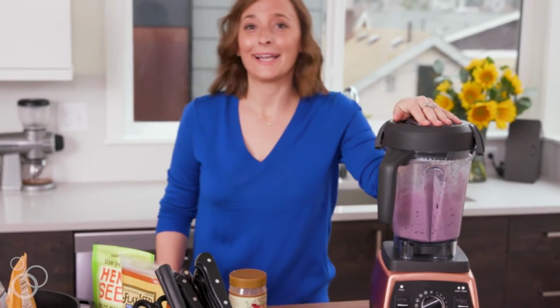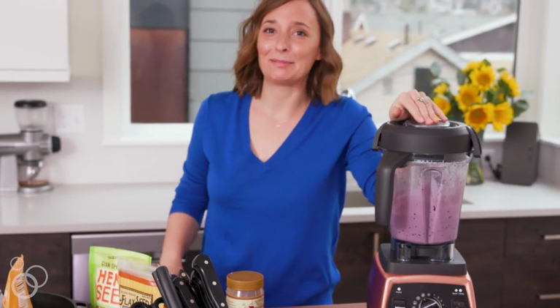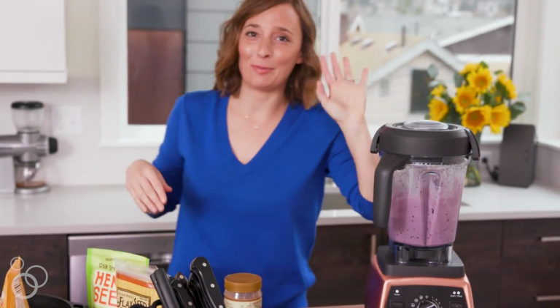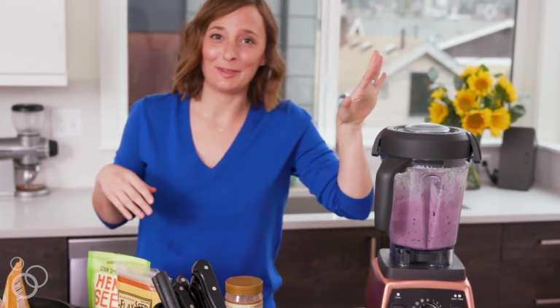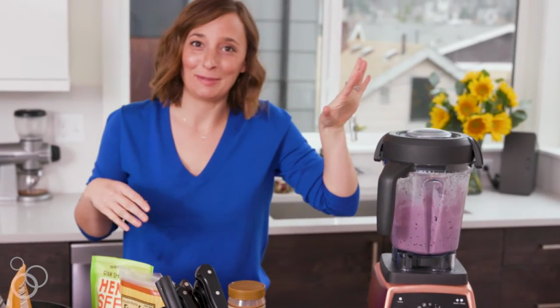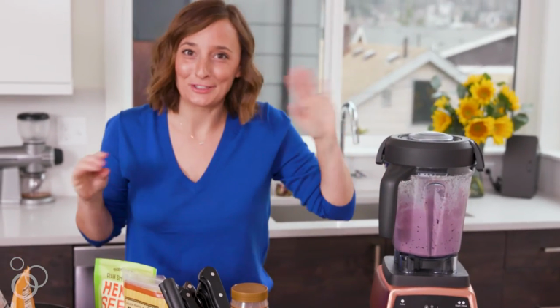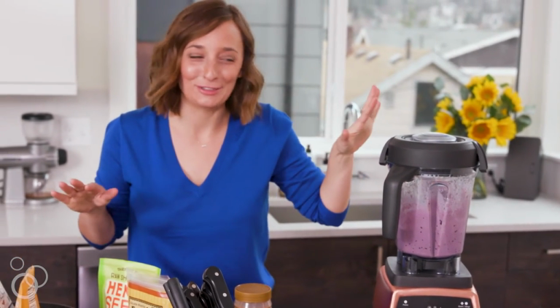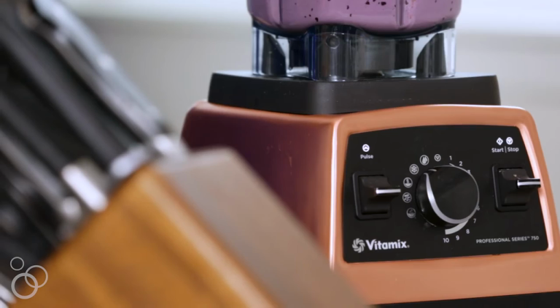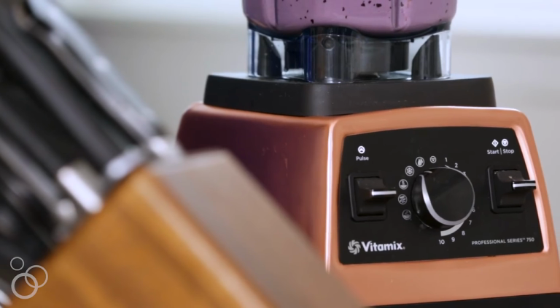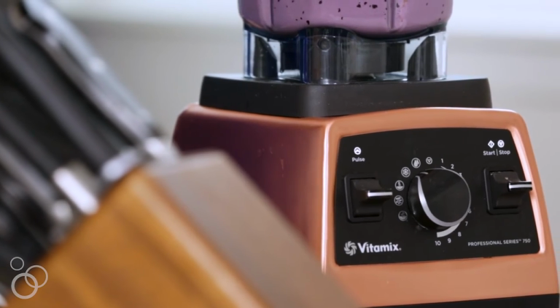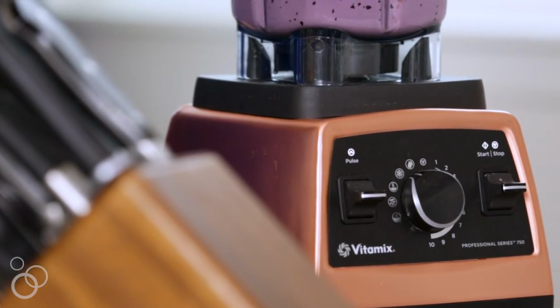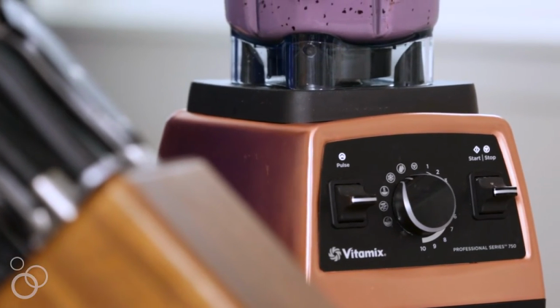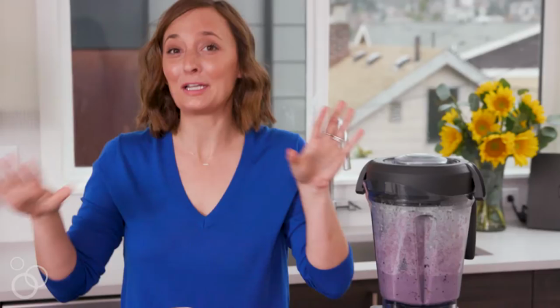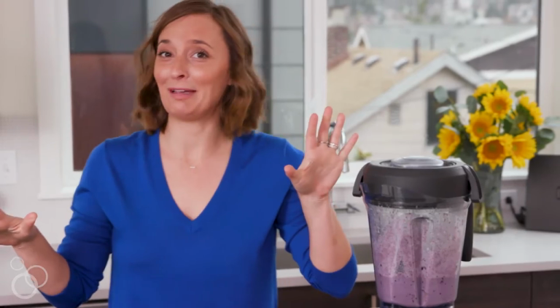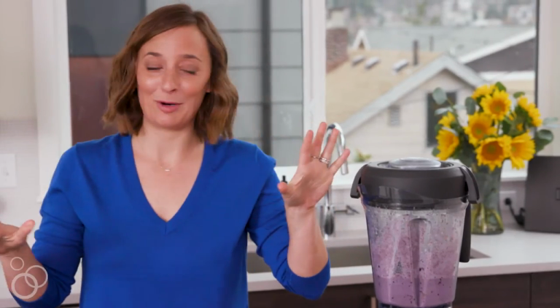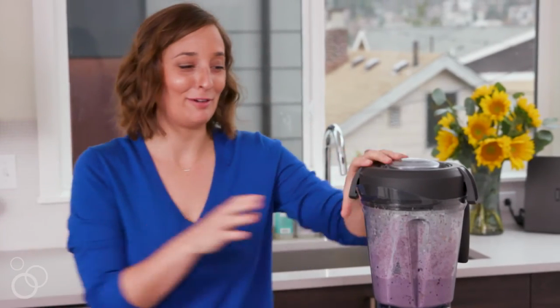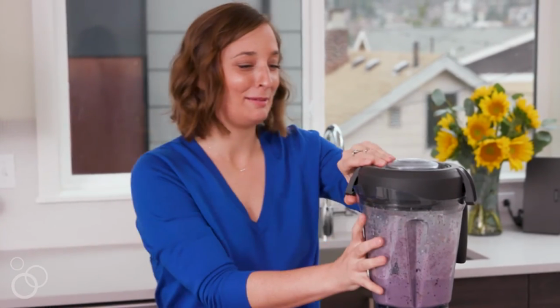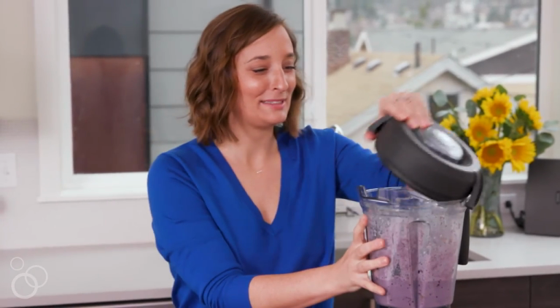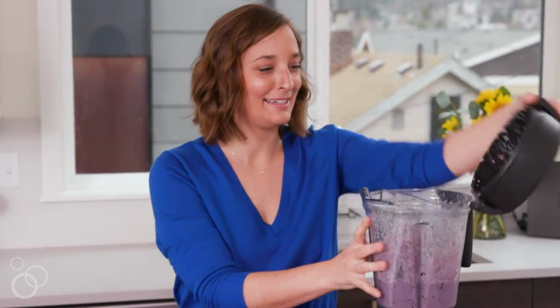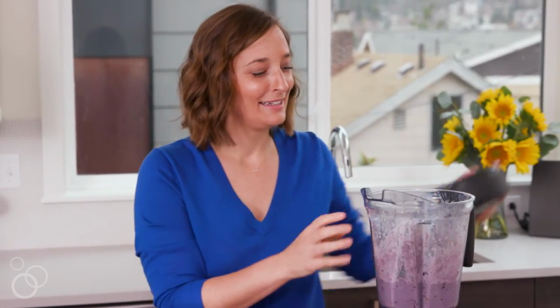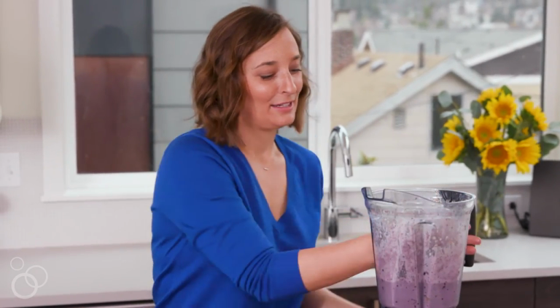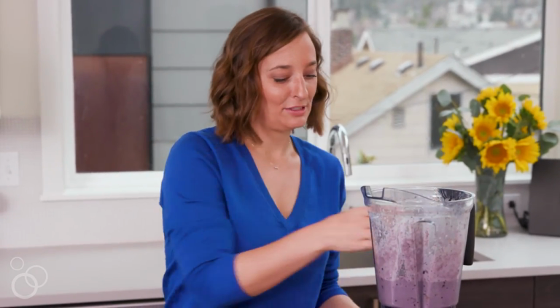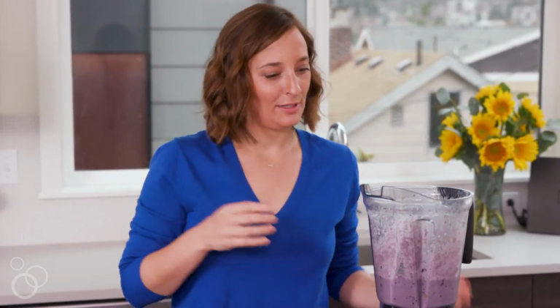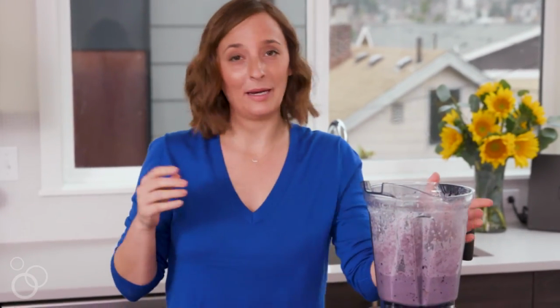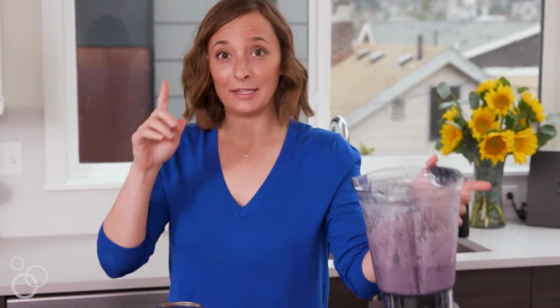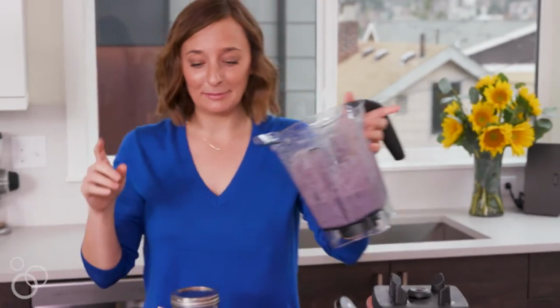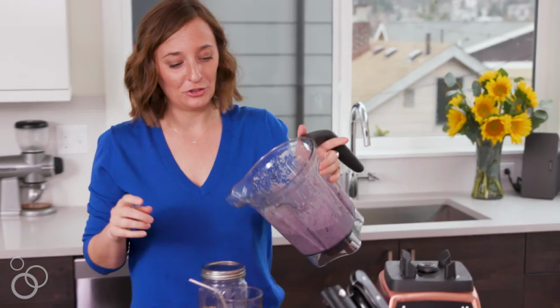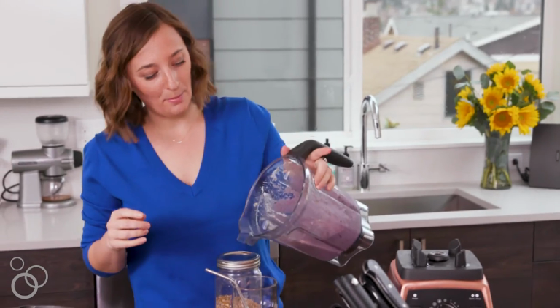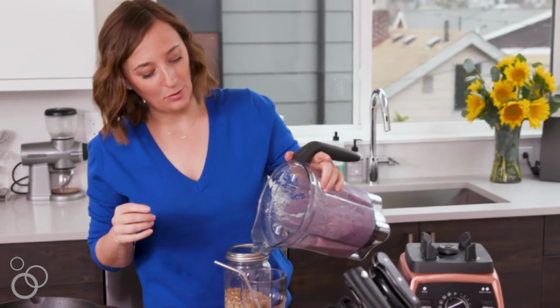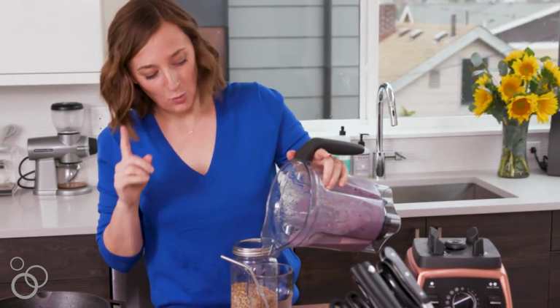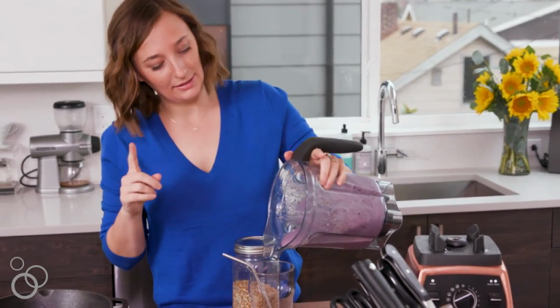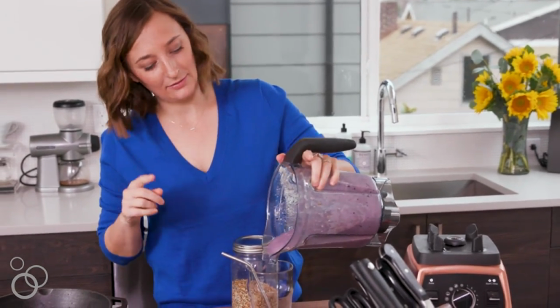My favorite part about the Vitamix is it just turns off on its own. This is literally my favorite part of every morning — I'm so excited. We just pour it in. By the way, that recipe I just showed you makes one serving.